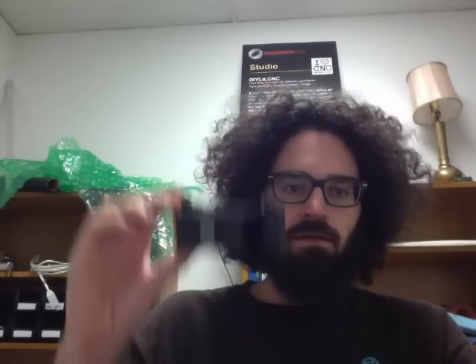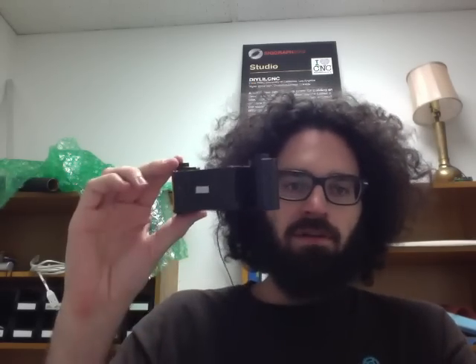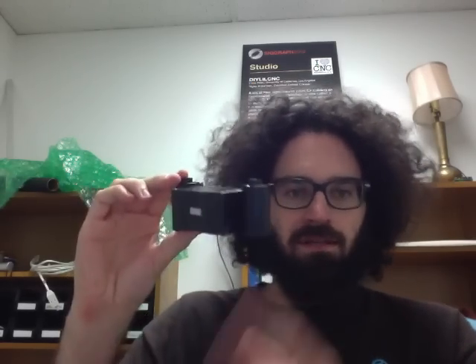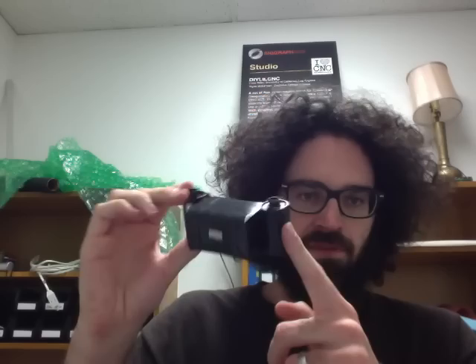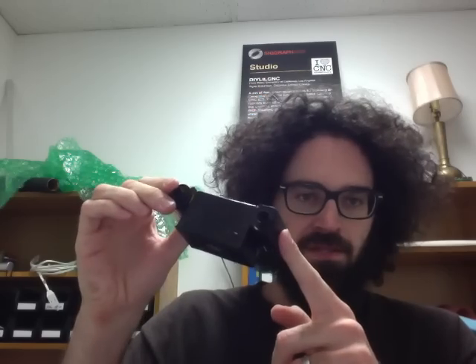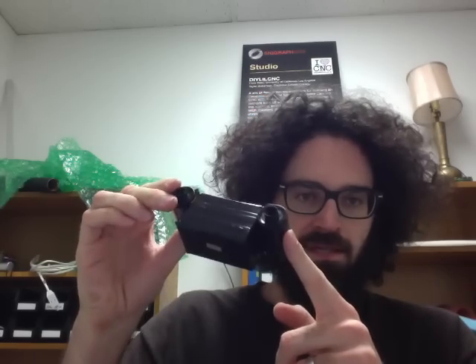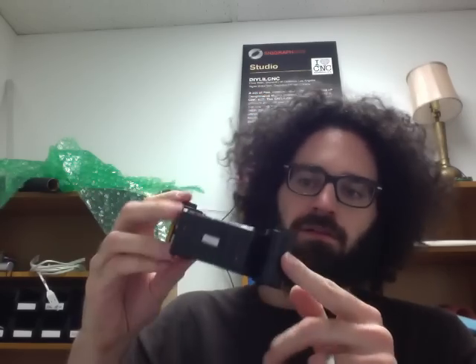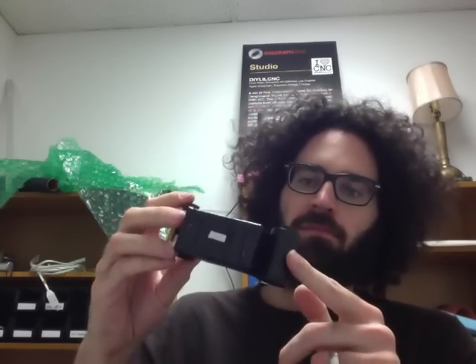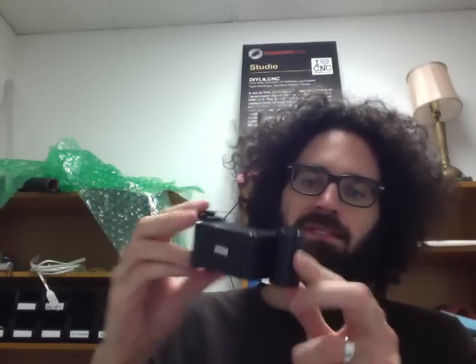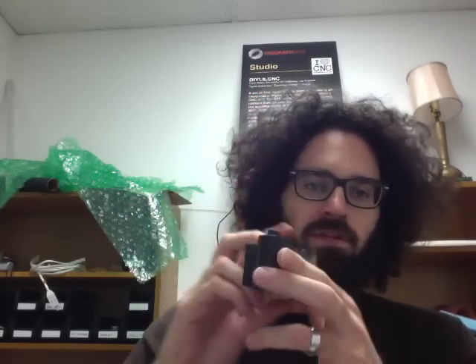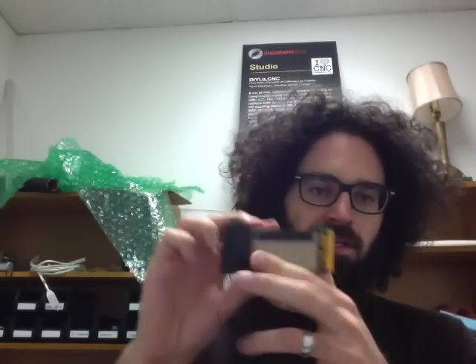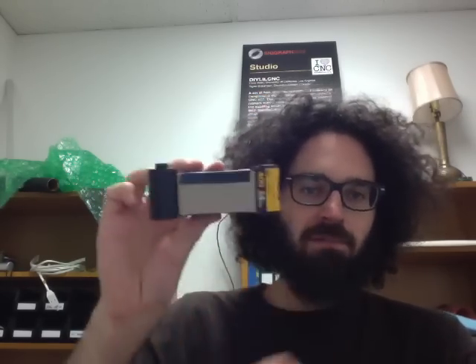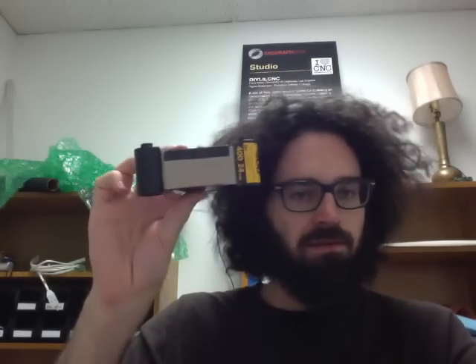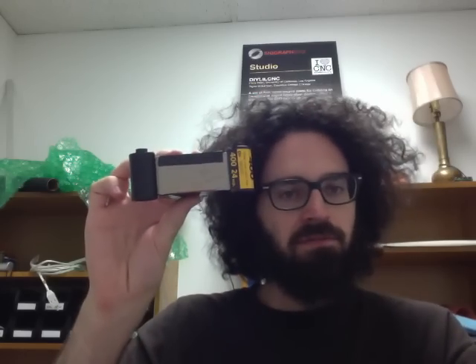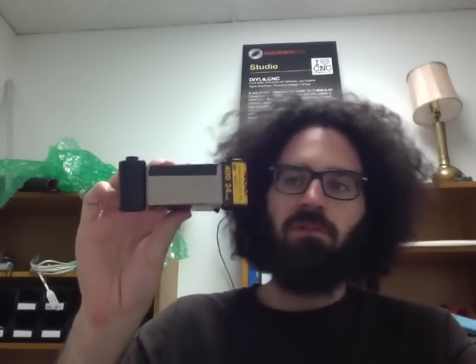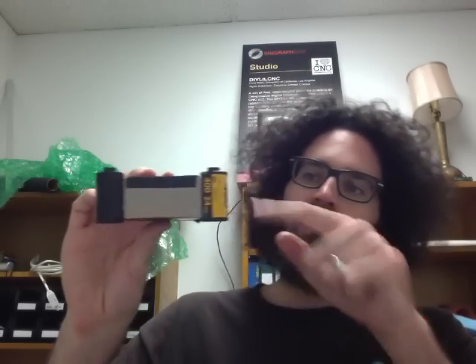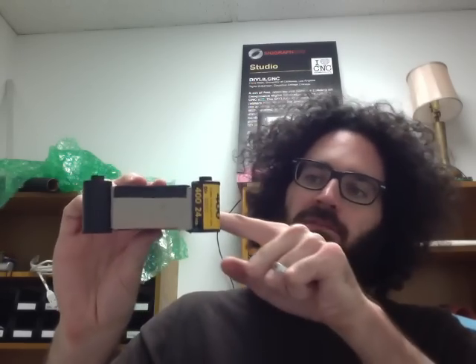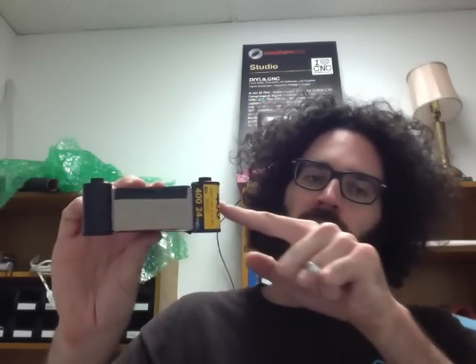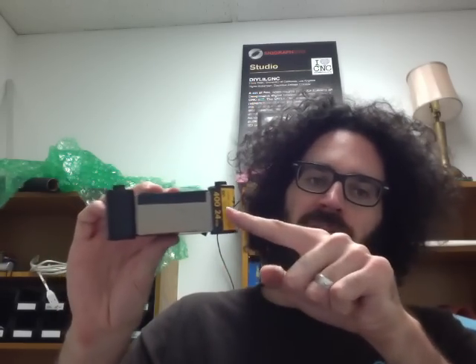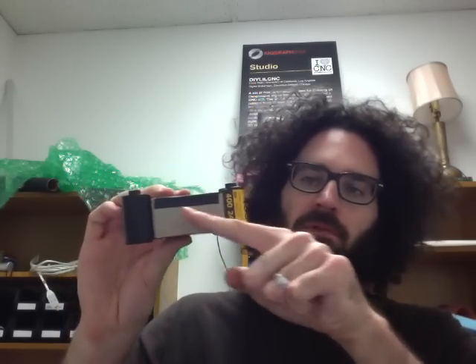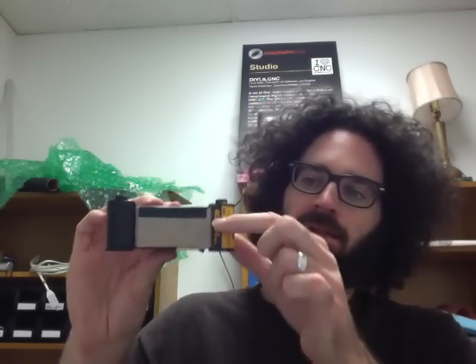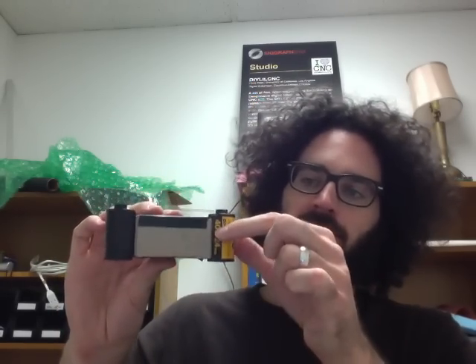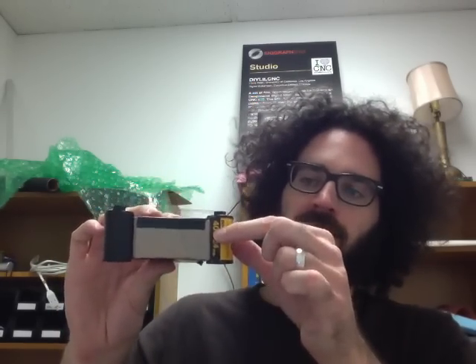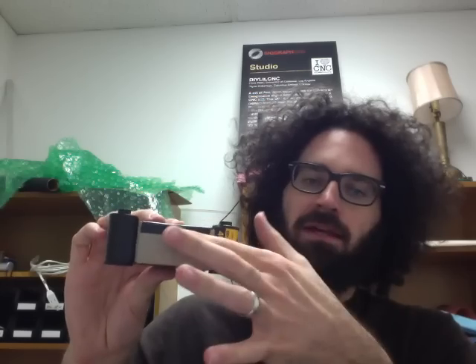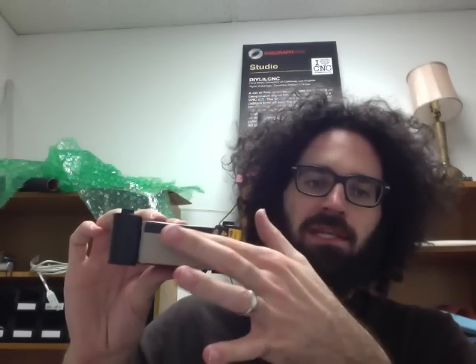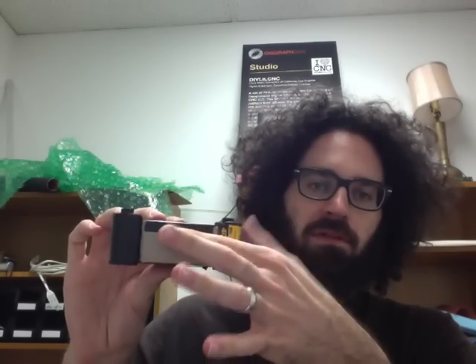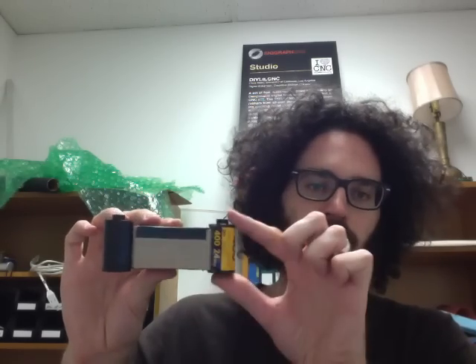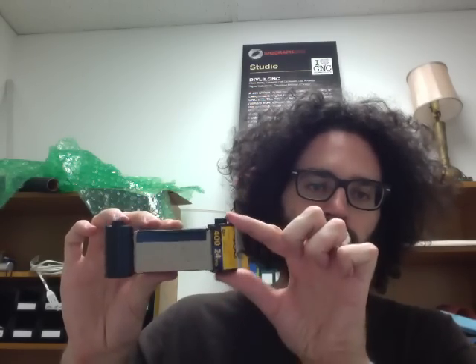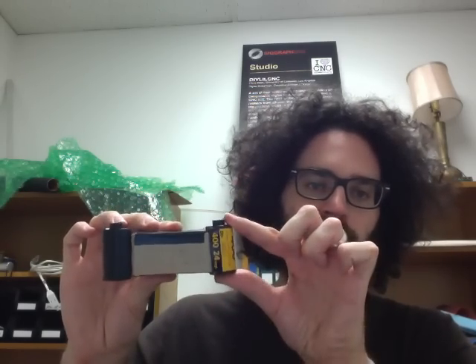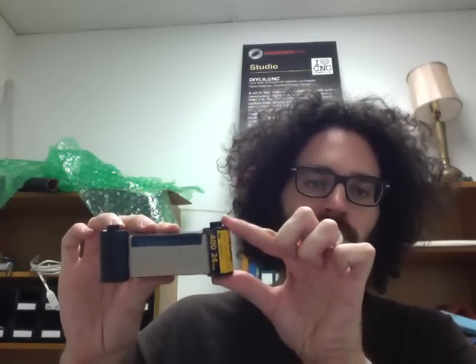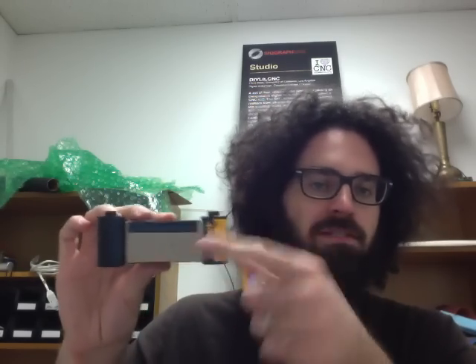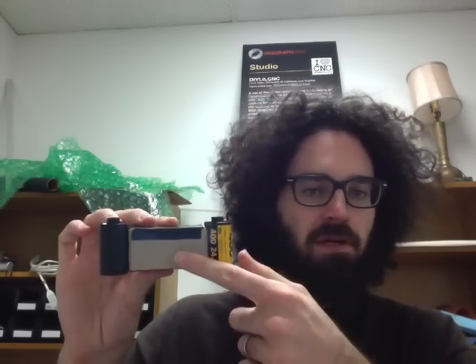I've gone ahead and put this little unit together. The last thing I want to do, which I haven't done because I don't have electrical tape with me, is to wrap one line of tape all the way around so that the film canisters are actually taped onto the cardboard, and that'll prevent them from moving relative to the cardboard.